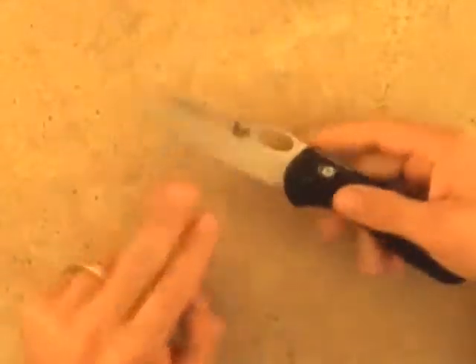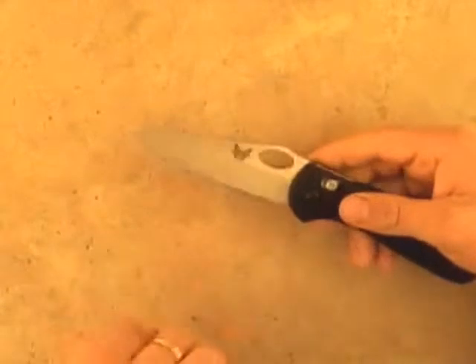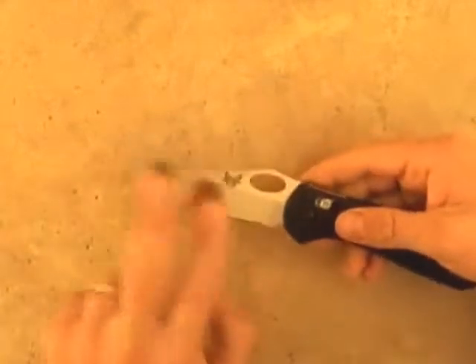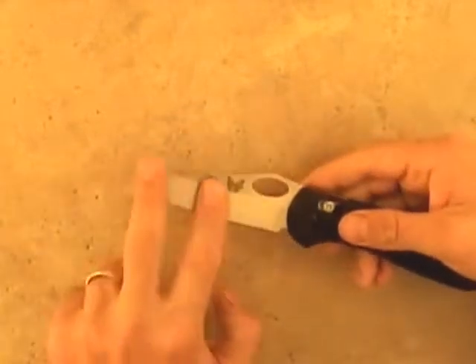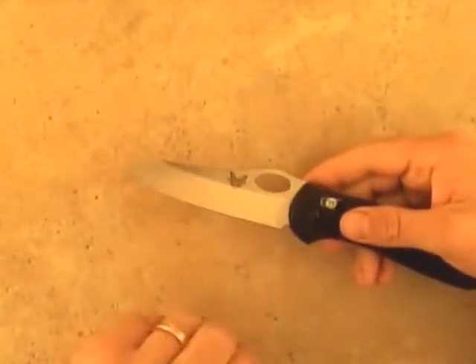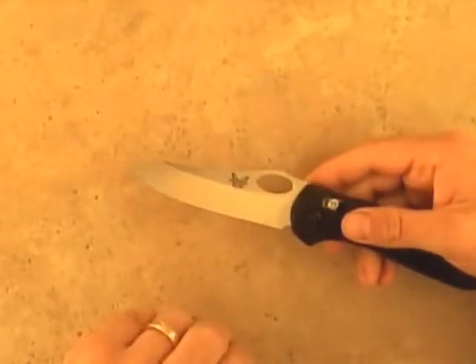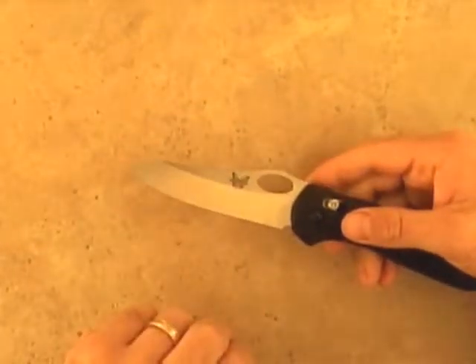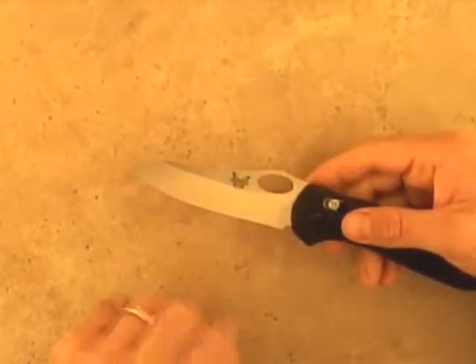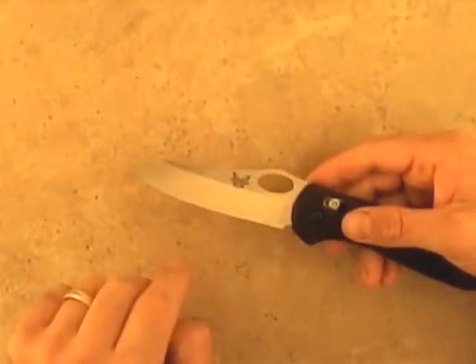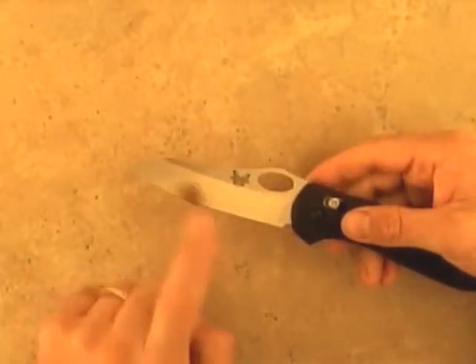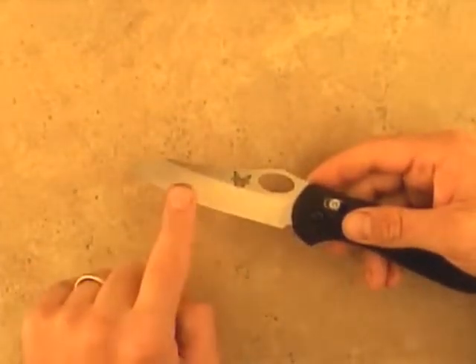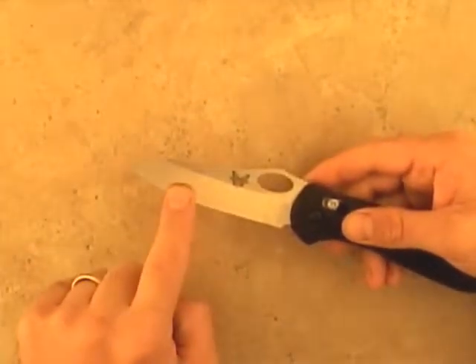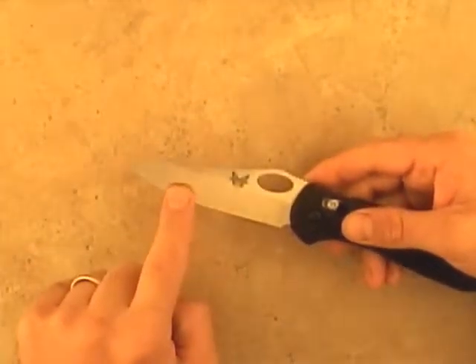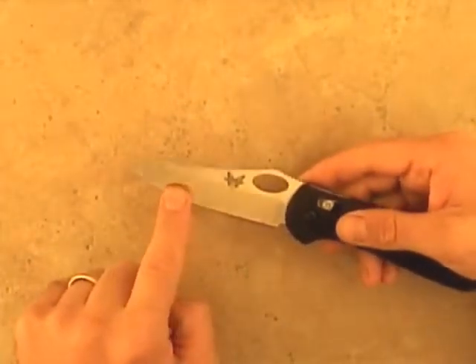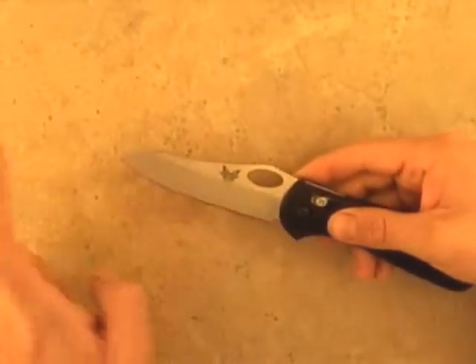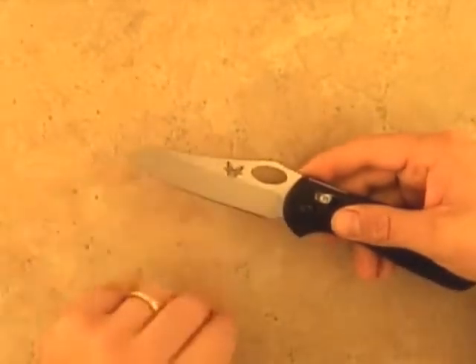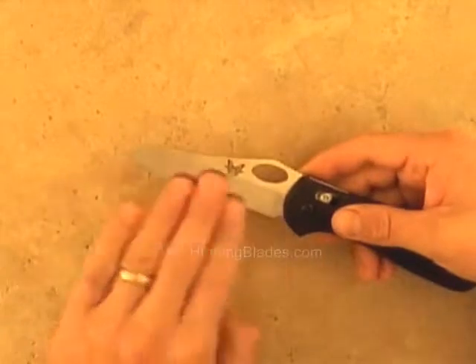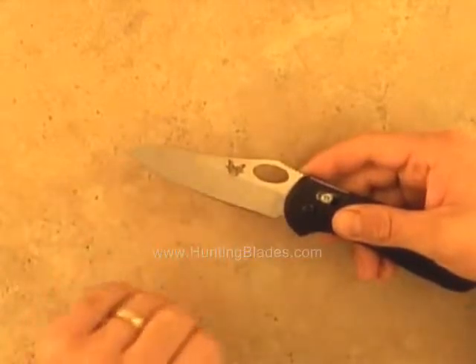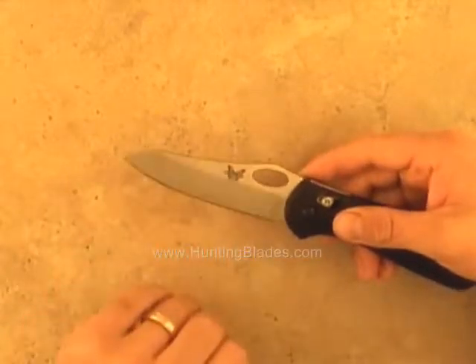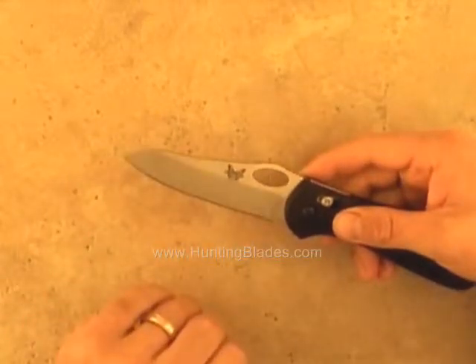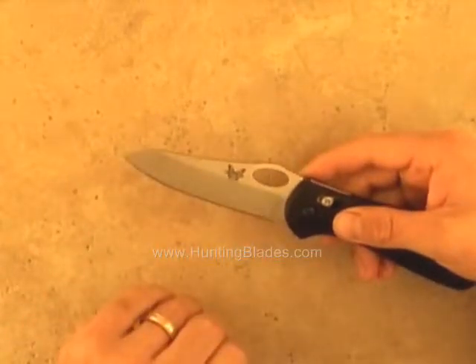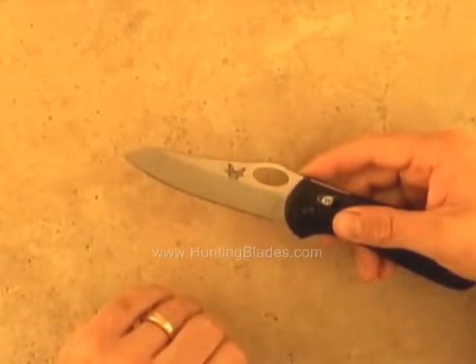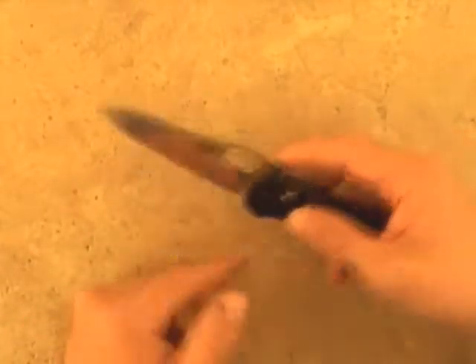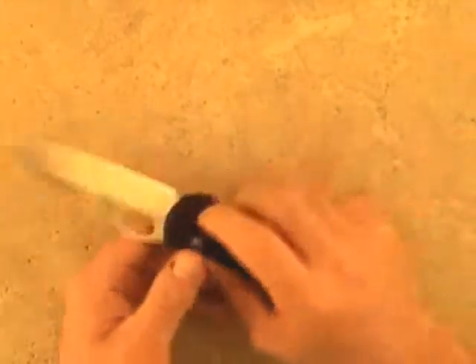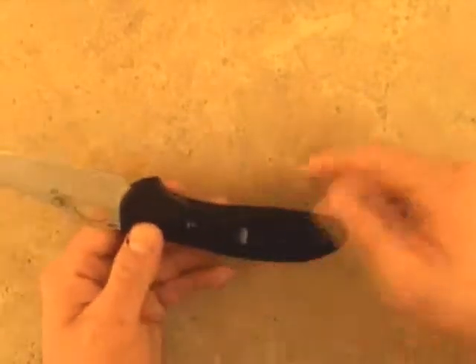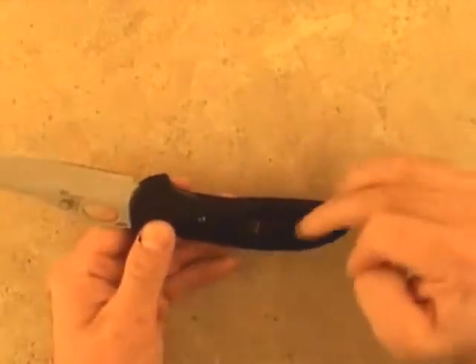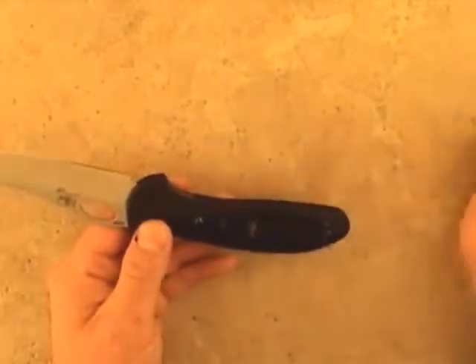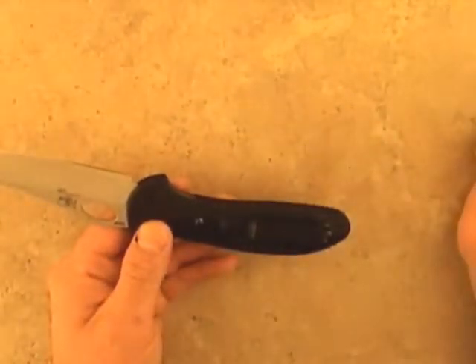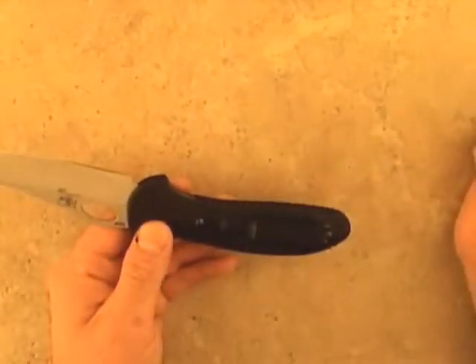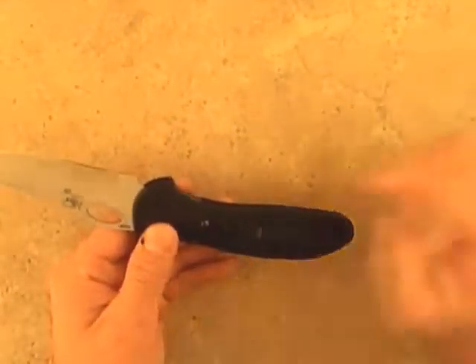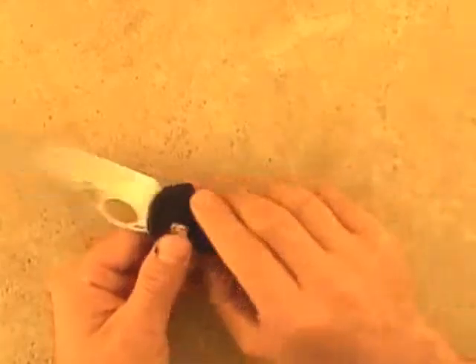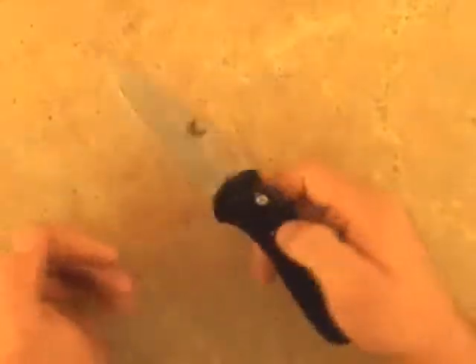The knife features a modified sheep's foot blade of 440C stainless steel, an excellent design for field cleaning. The knife also comes with a reversible pocket clip.